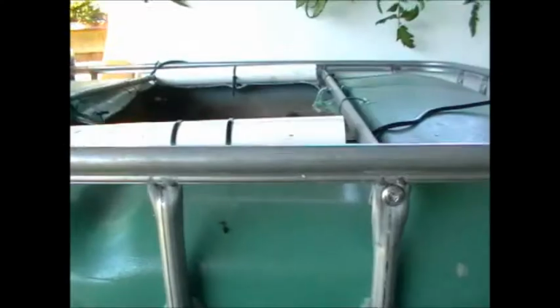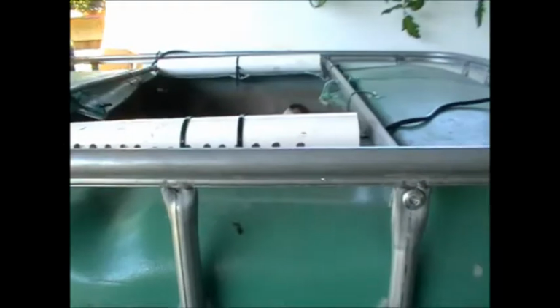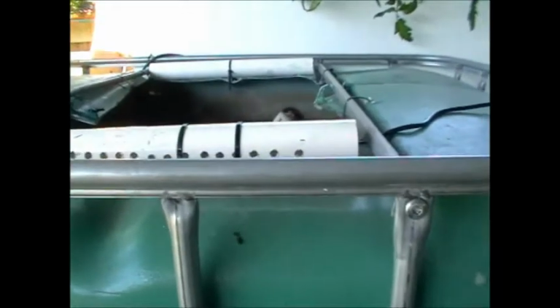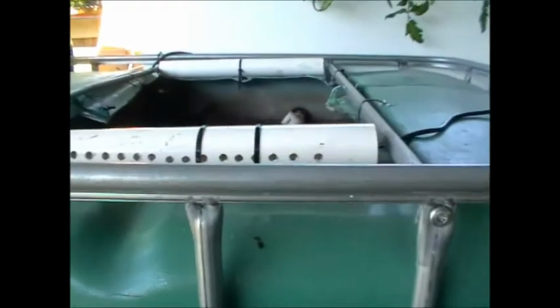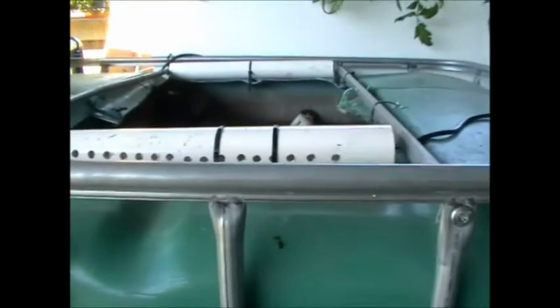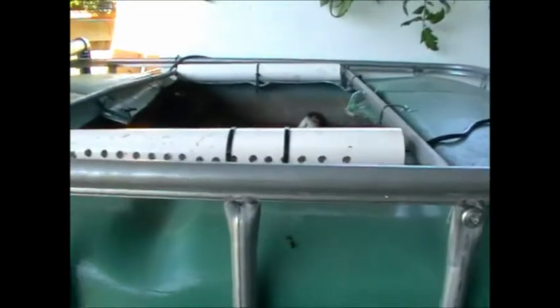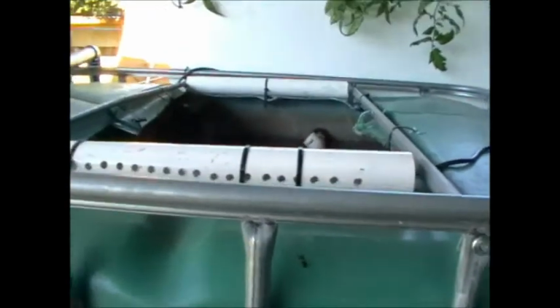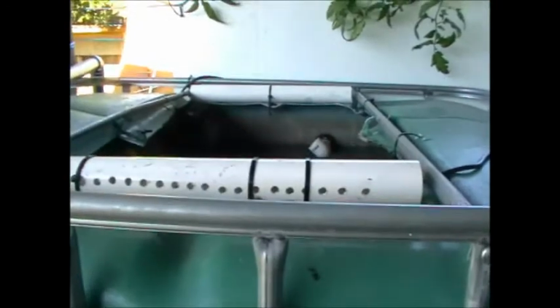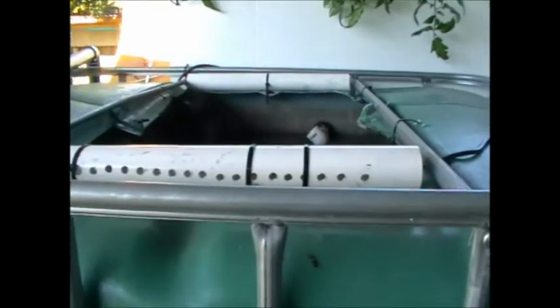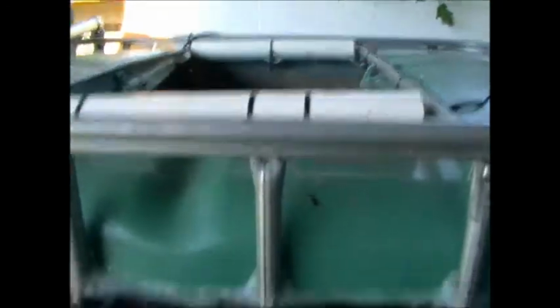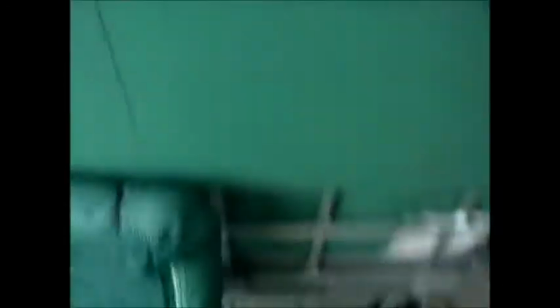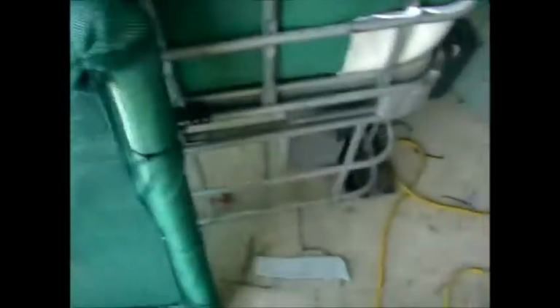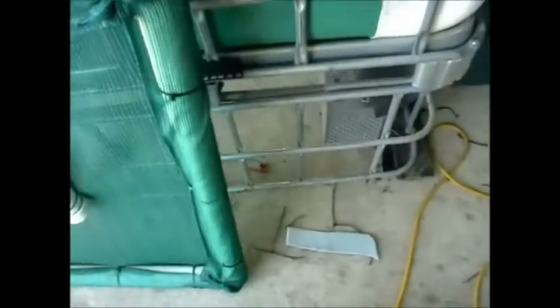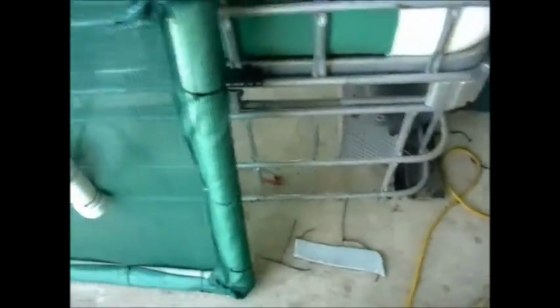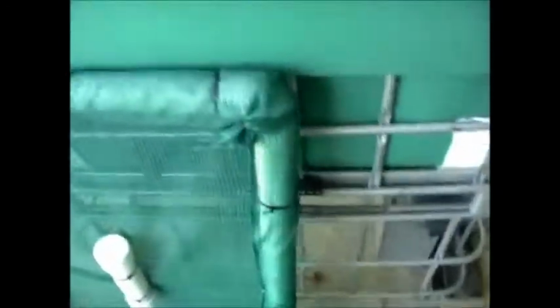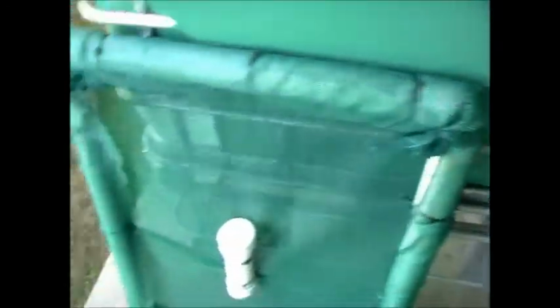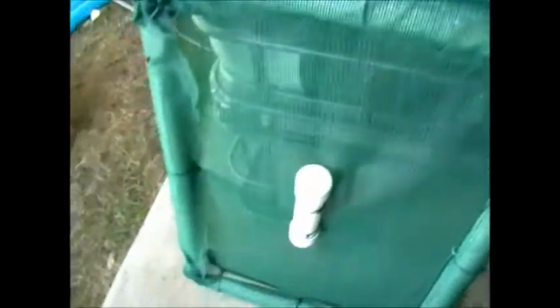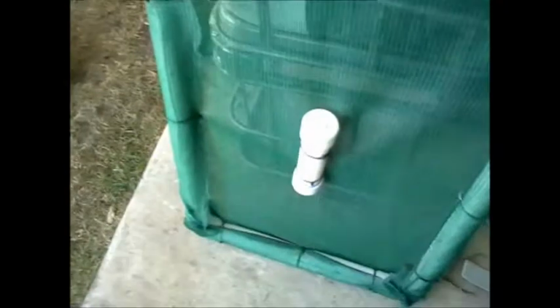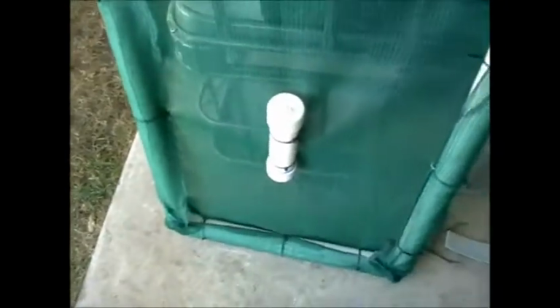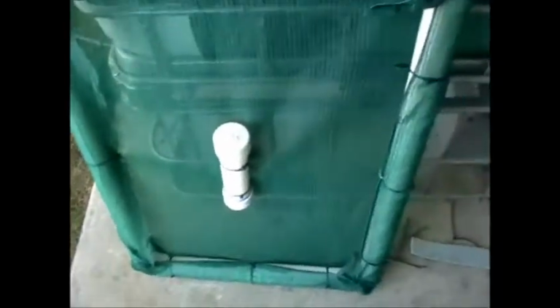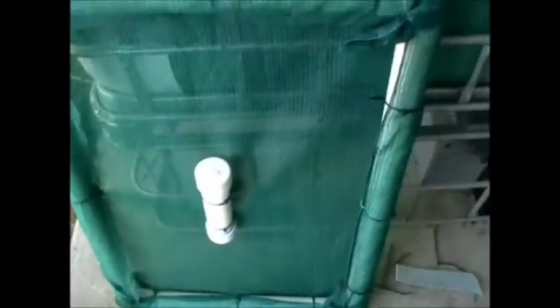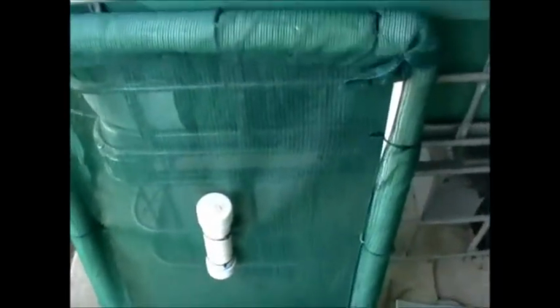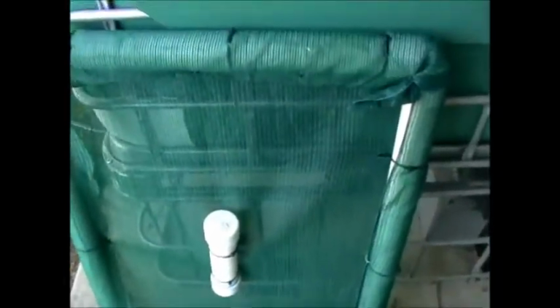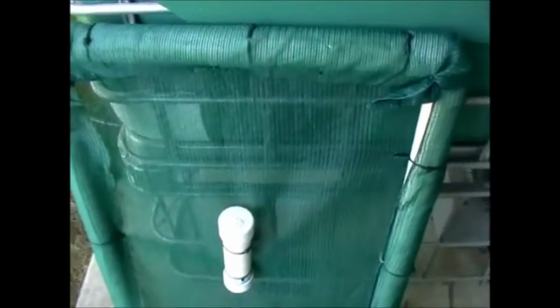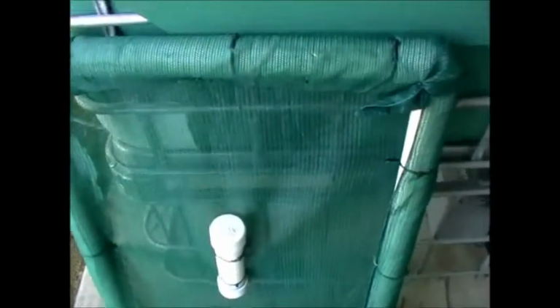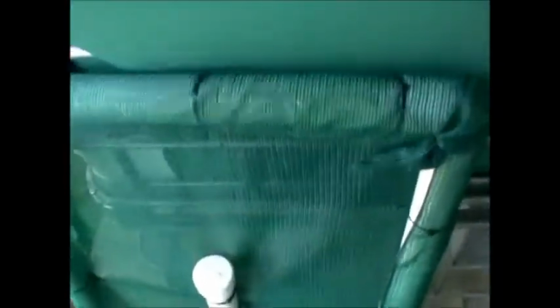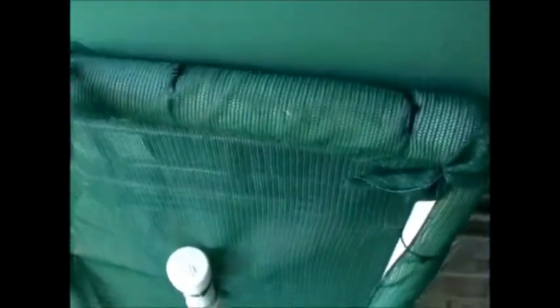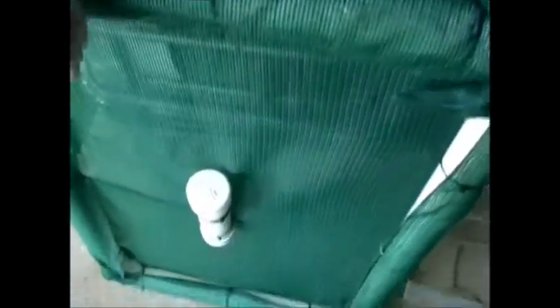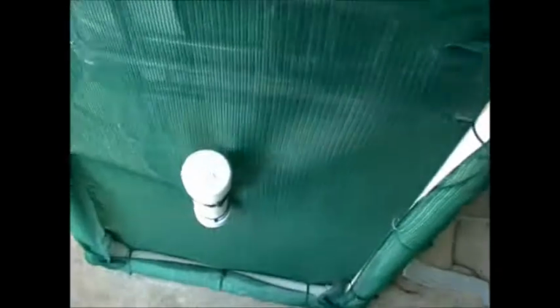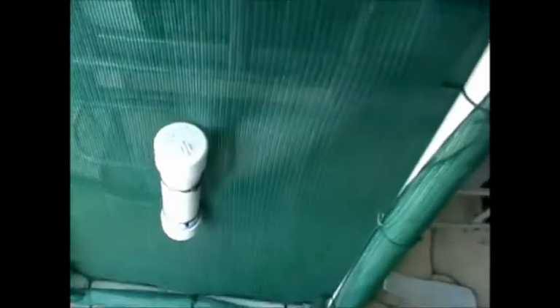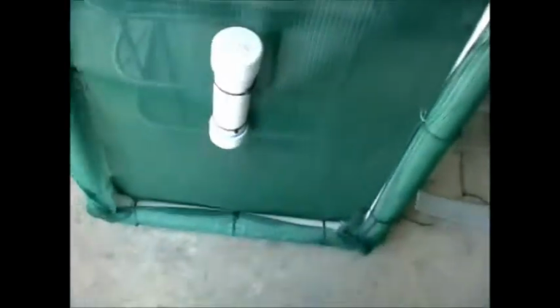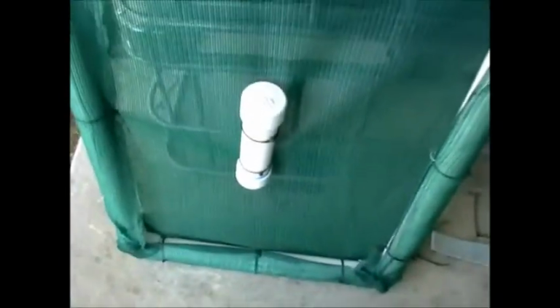I've had a trout jumping out of the tank and found one of our poor little trout on the ground, so I've had to make this cover. It's just out of the scraps lying around the place — shade cloth, a 50mm pipe I hadn't used, and a bit of 50mm in the middle.